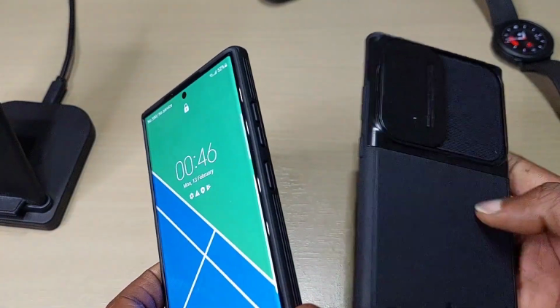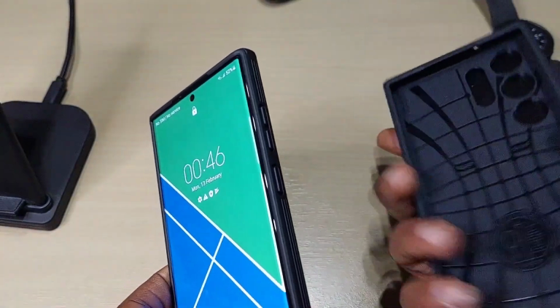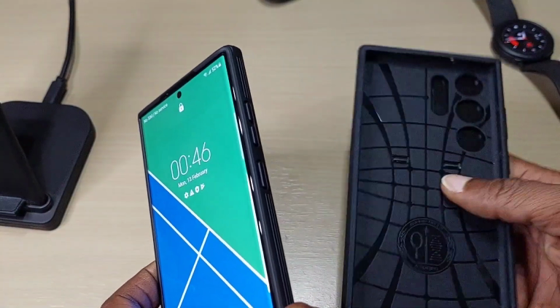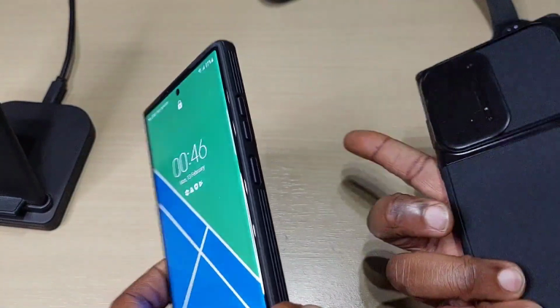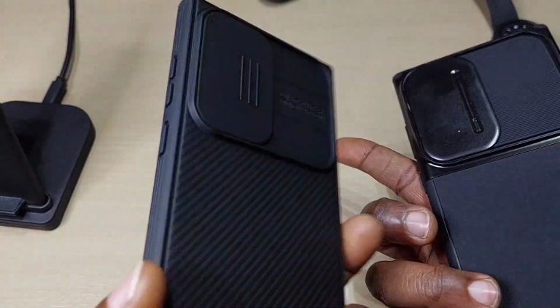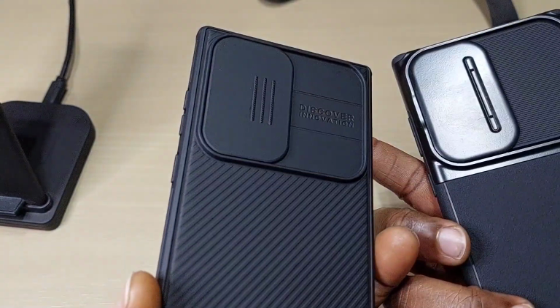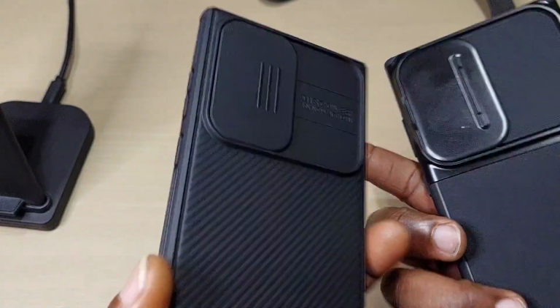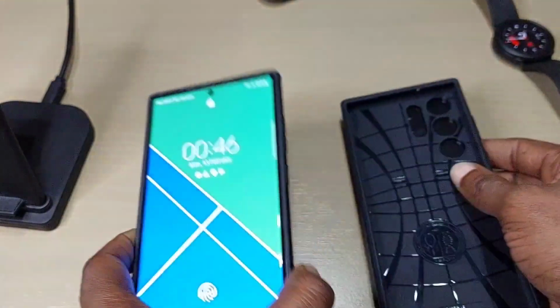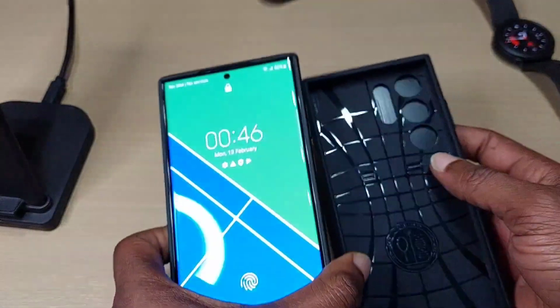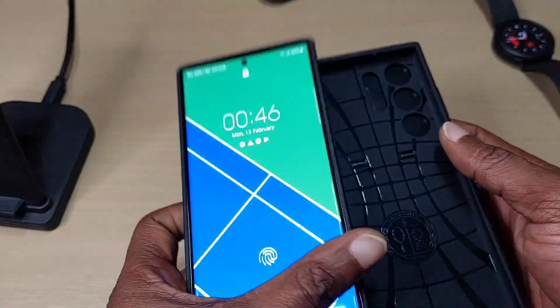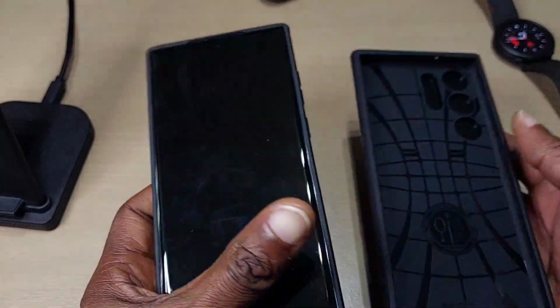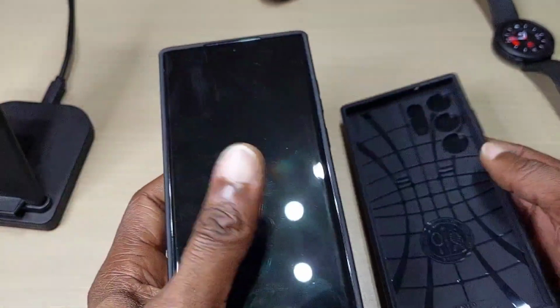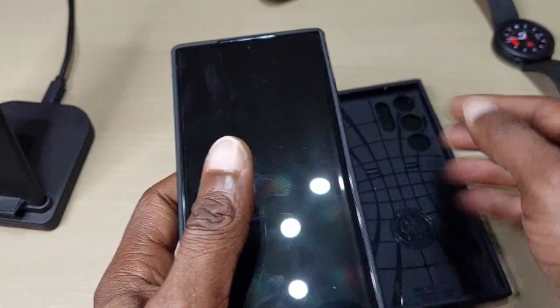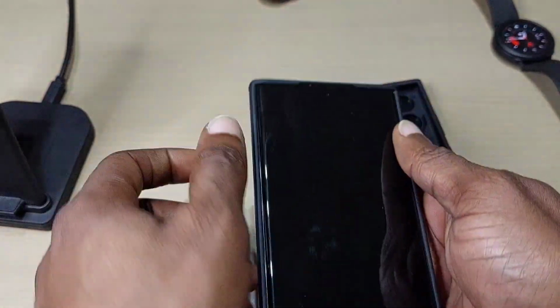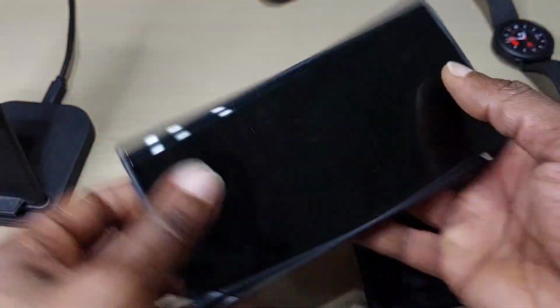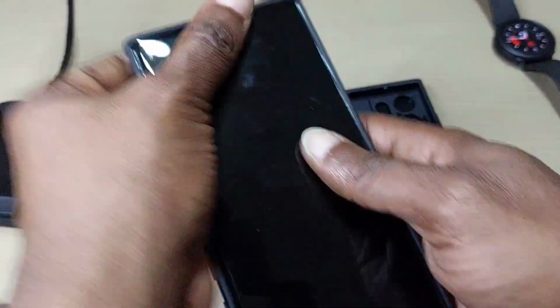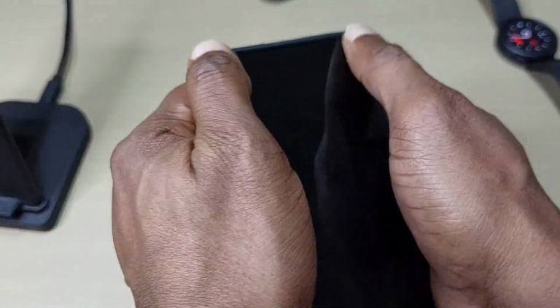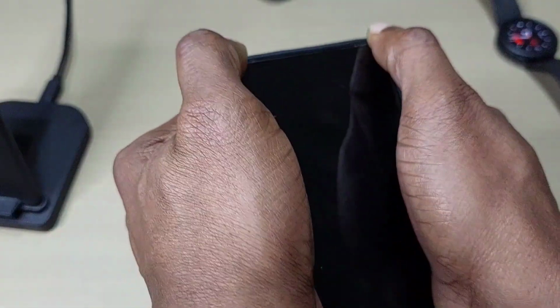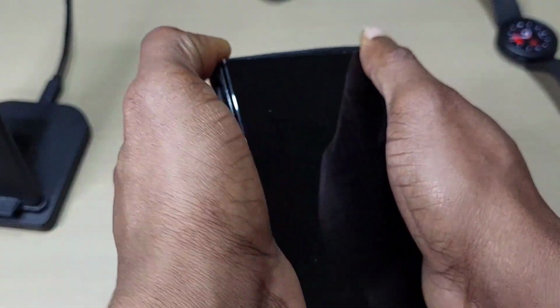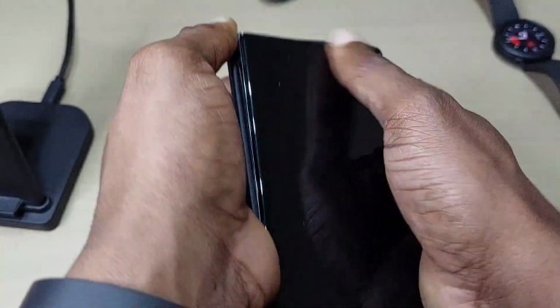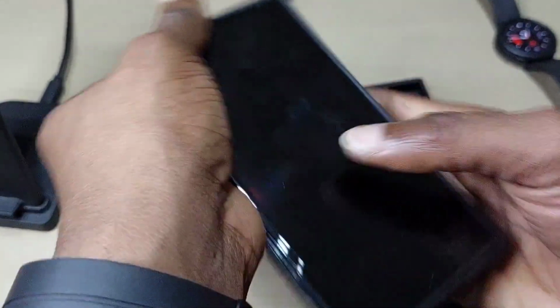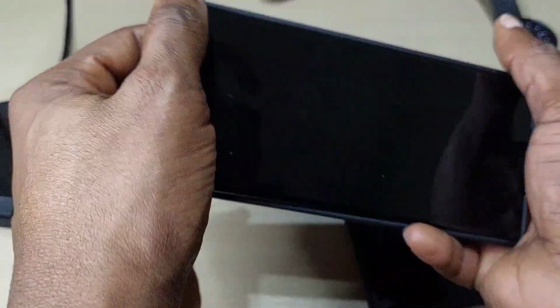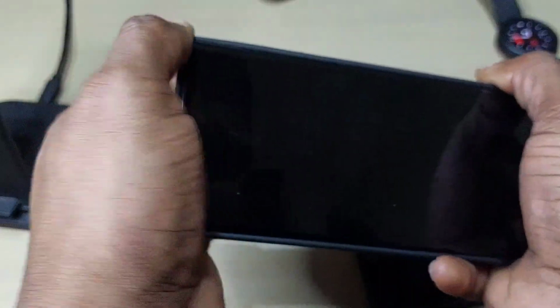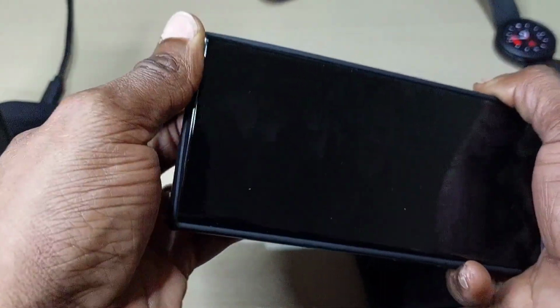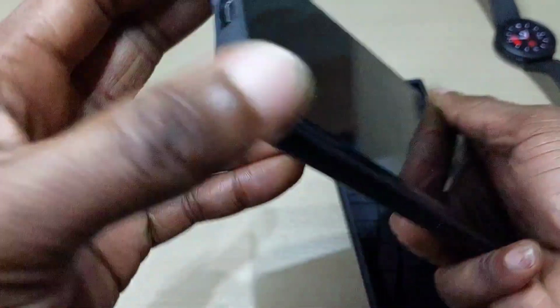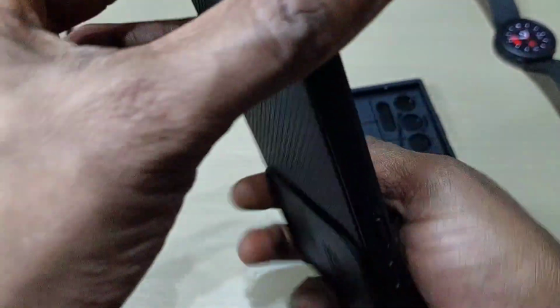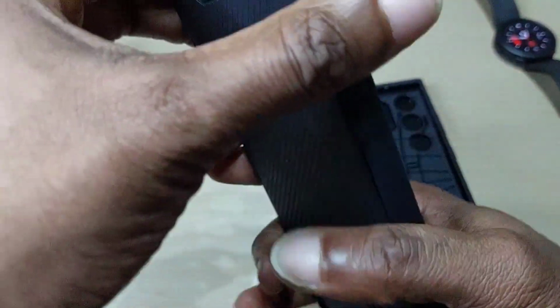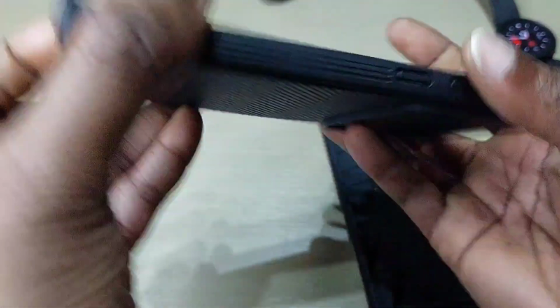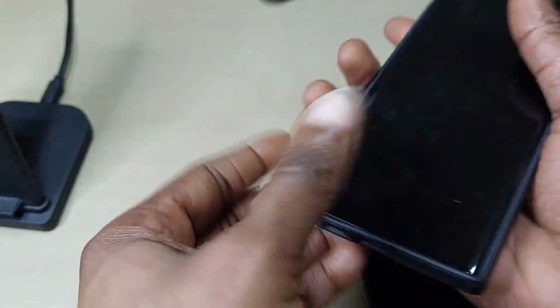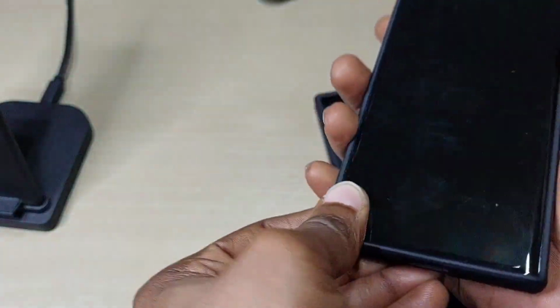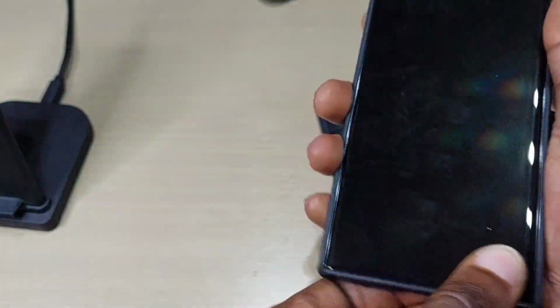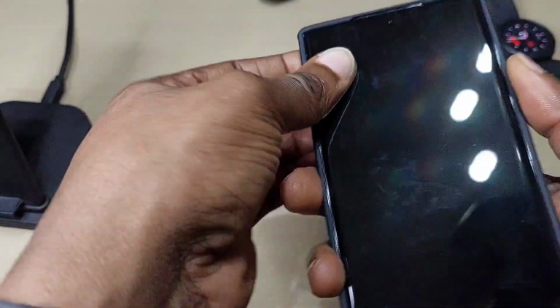Let's compare it to the Spigen case. Looks similar — both are pretty lightweight. Let's check the side protection, but first let's put the case back on.